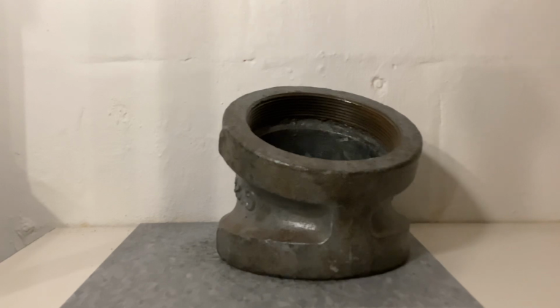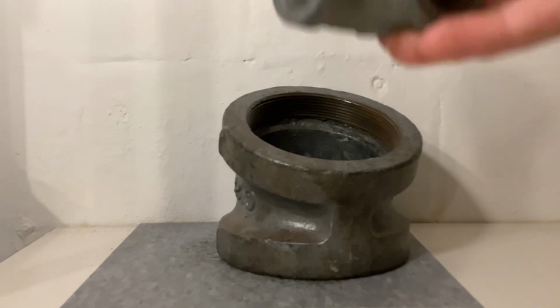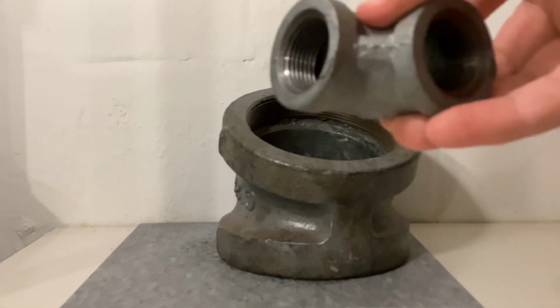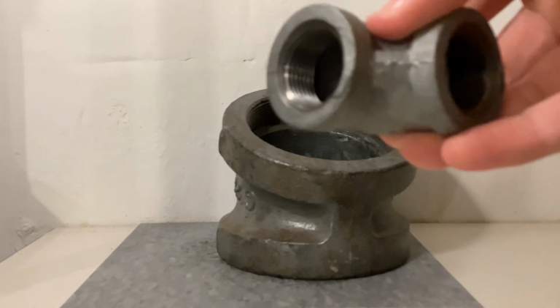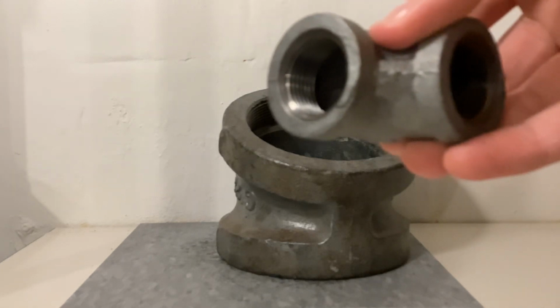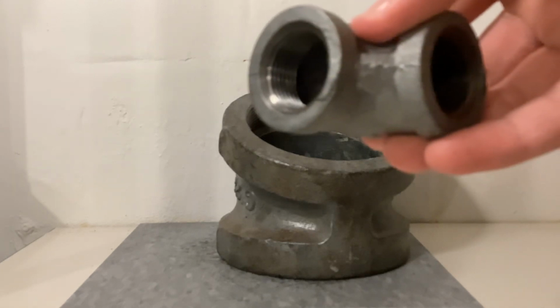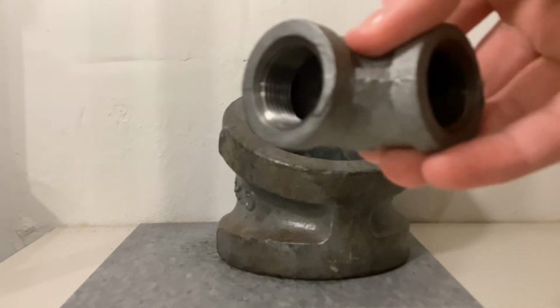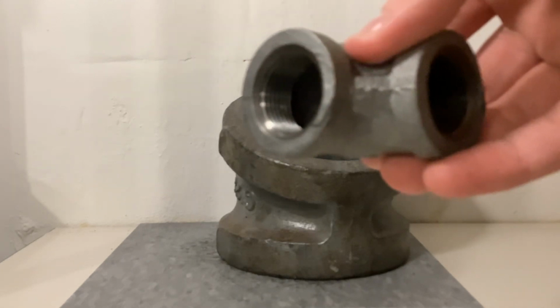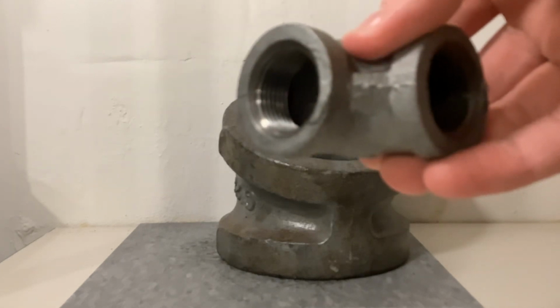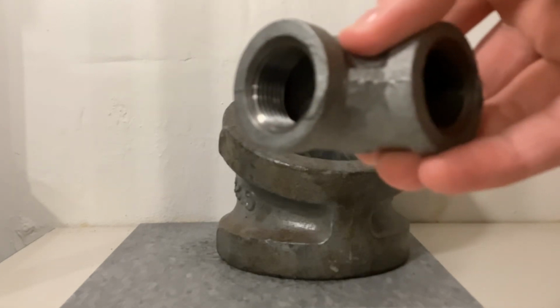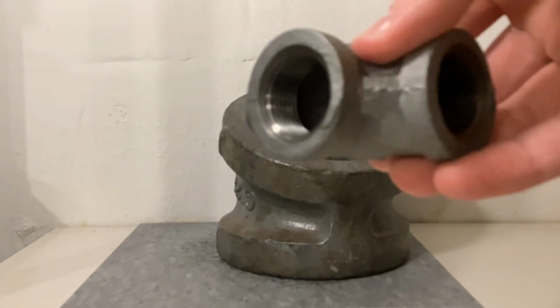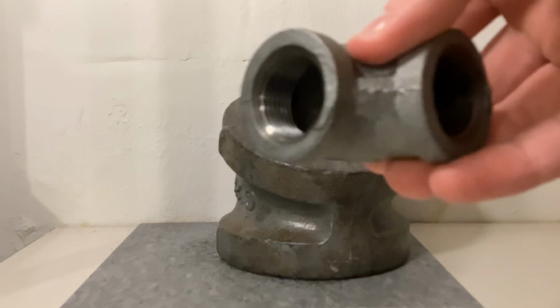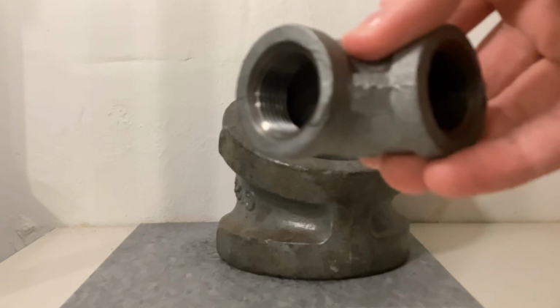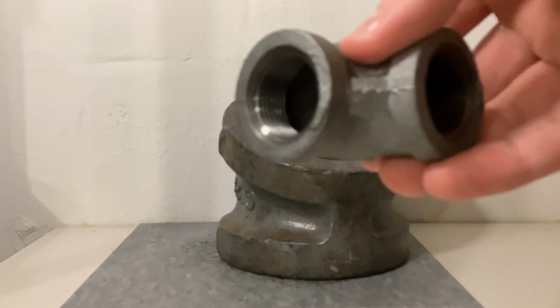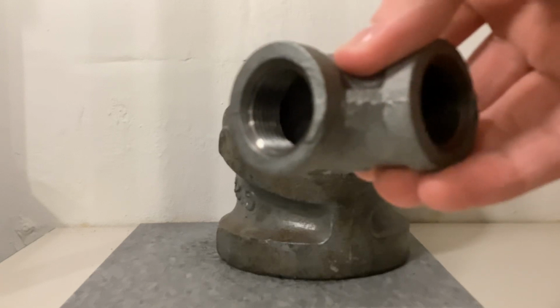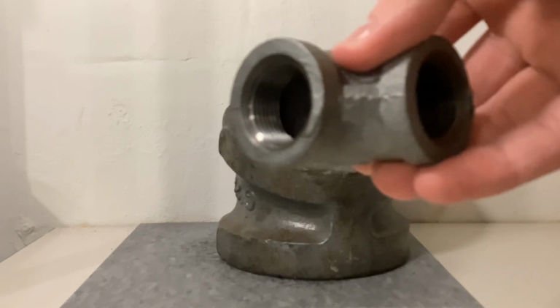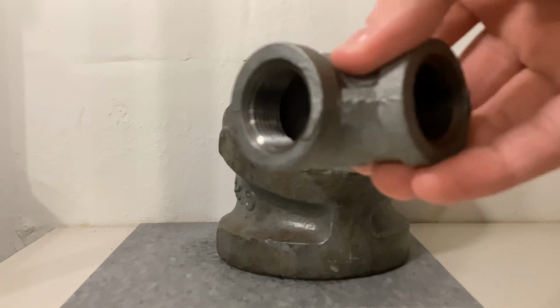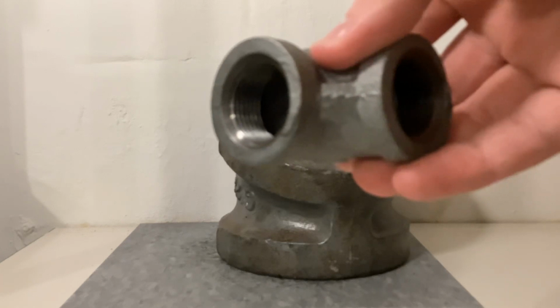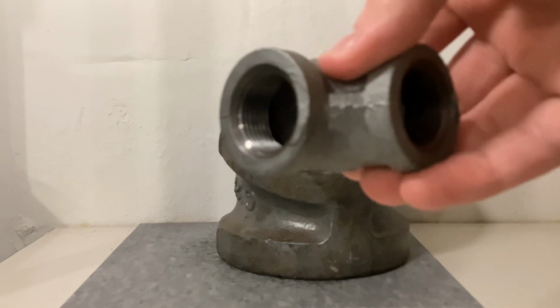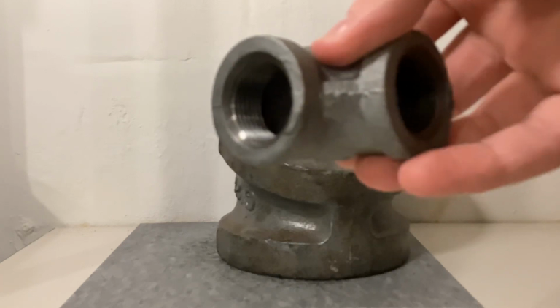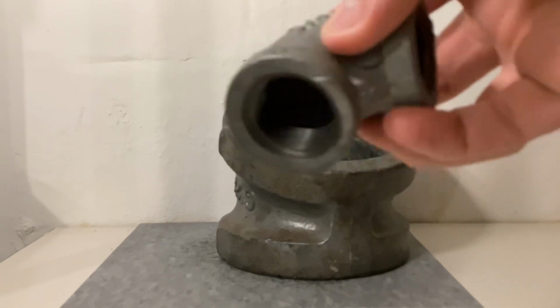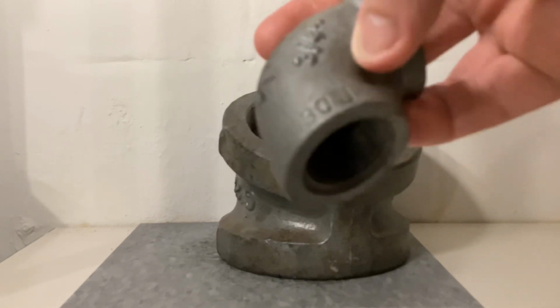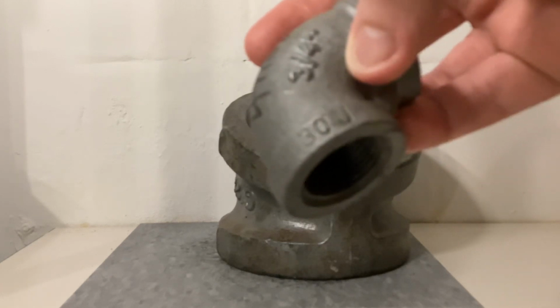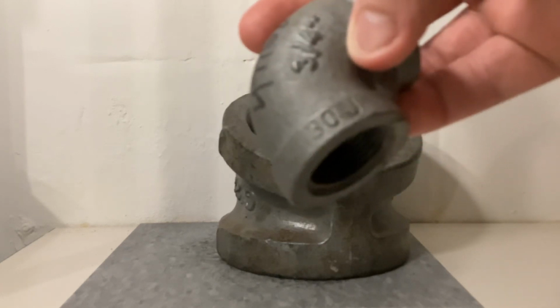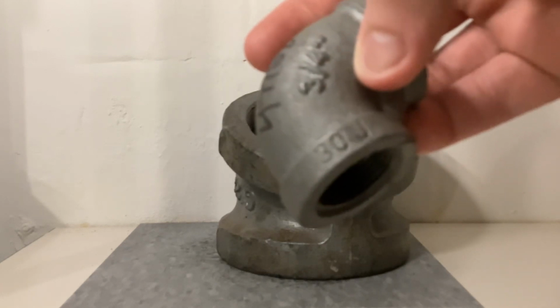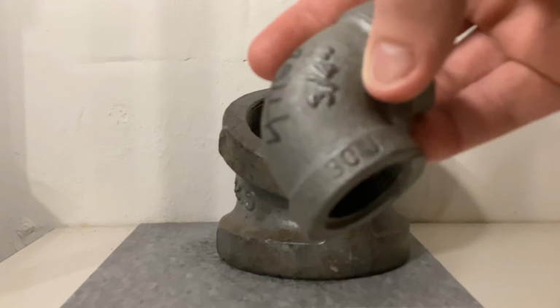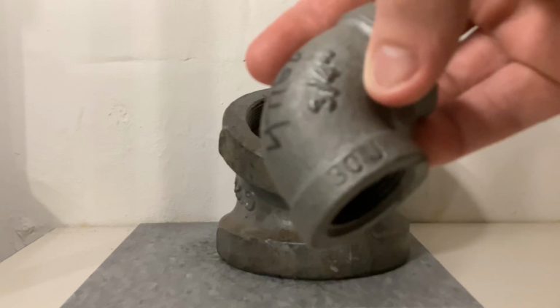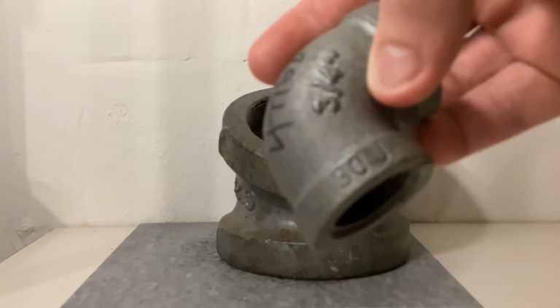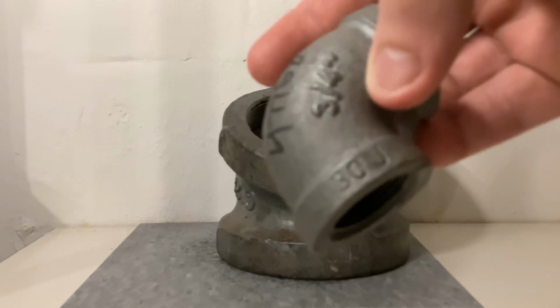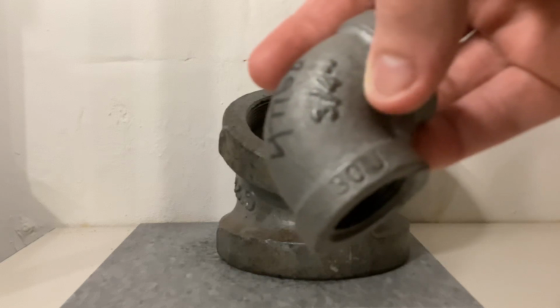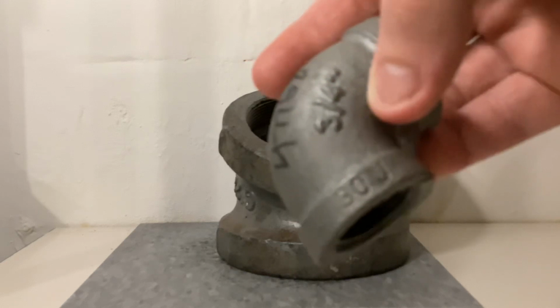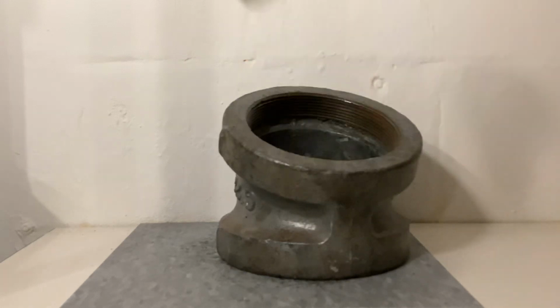Normal pressure fittings don't have a recessed hub, so when you screw the pipe in there will be a lip that allows solids to build inside the fitting and clog it. That's why pressure fittings are only allowed on pressure and venting applications.